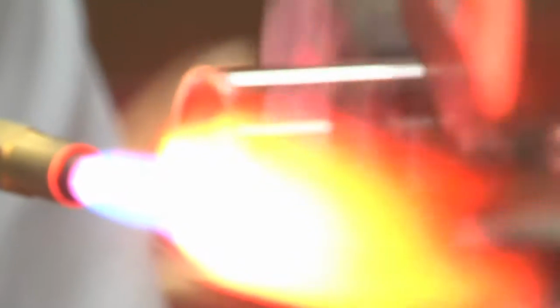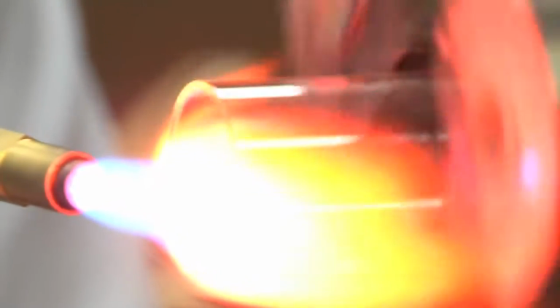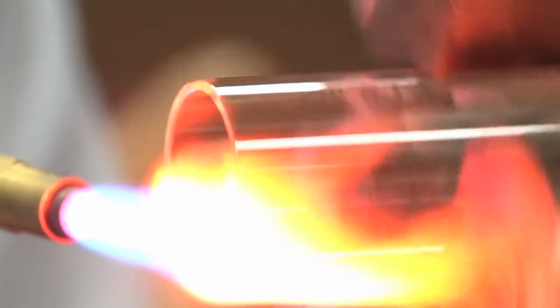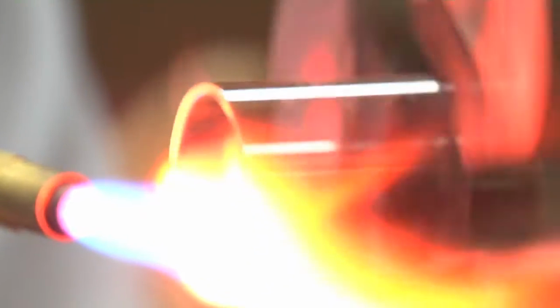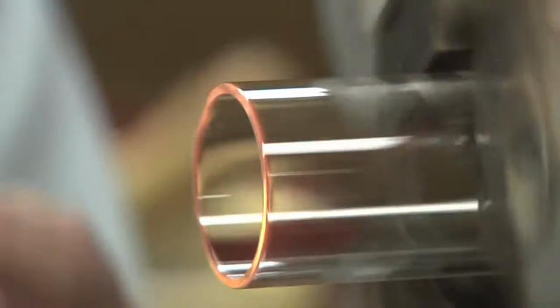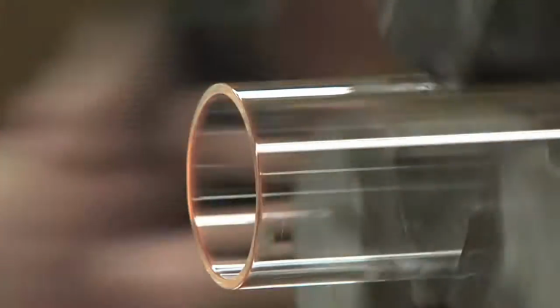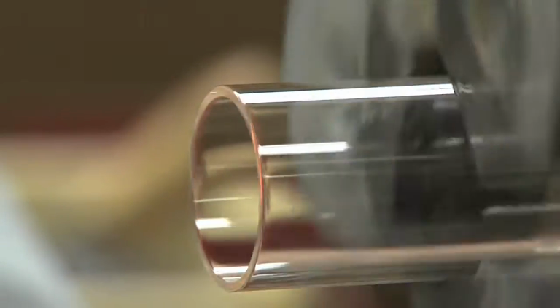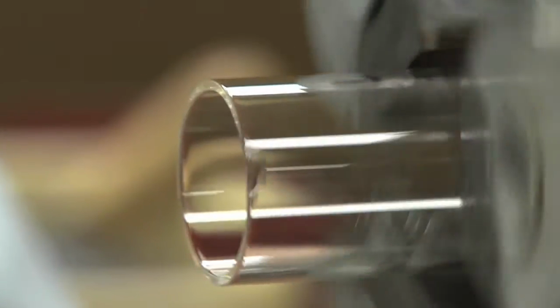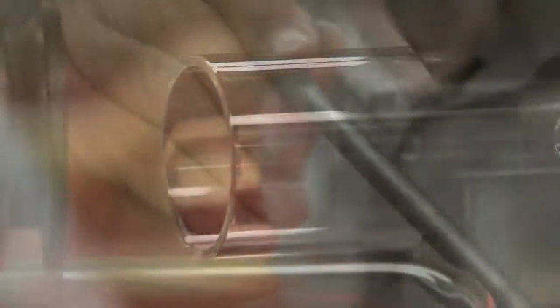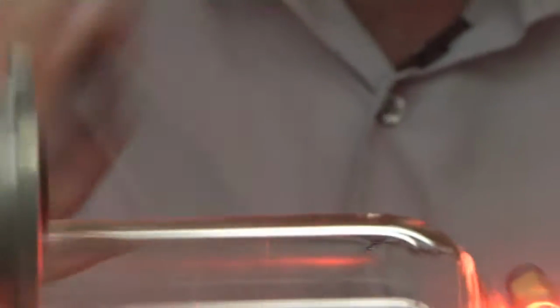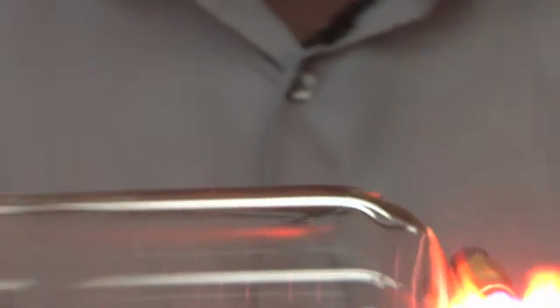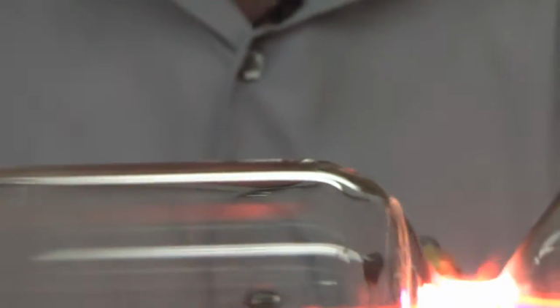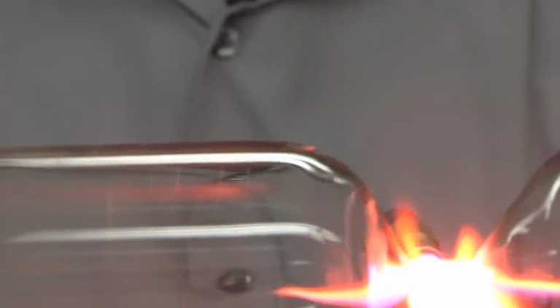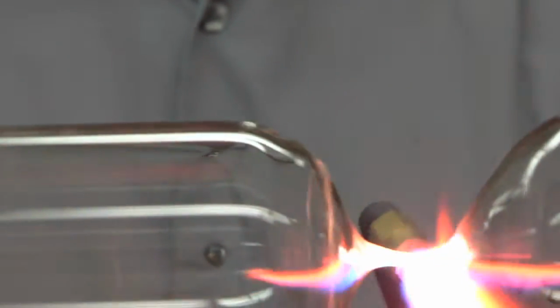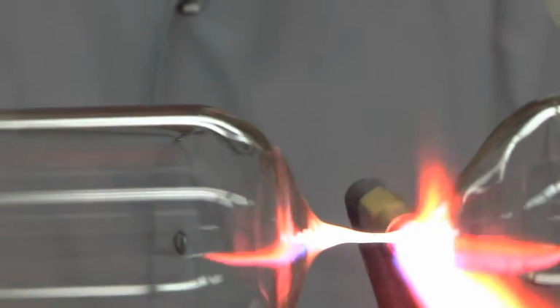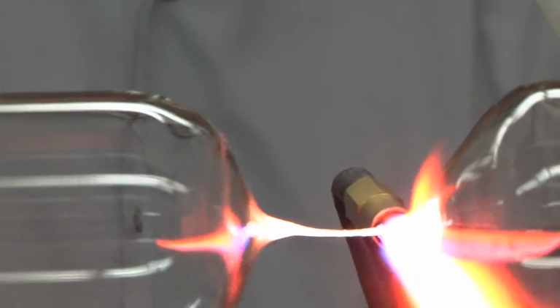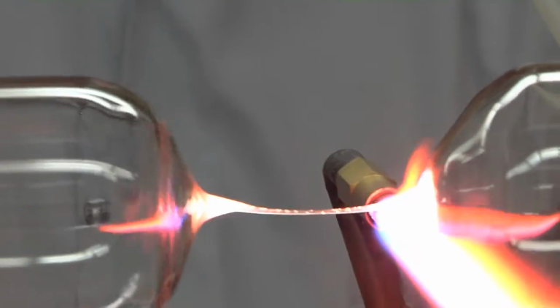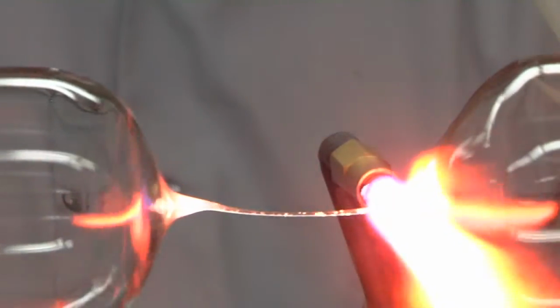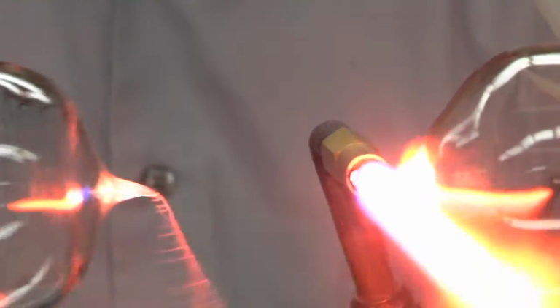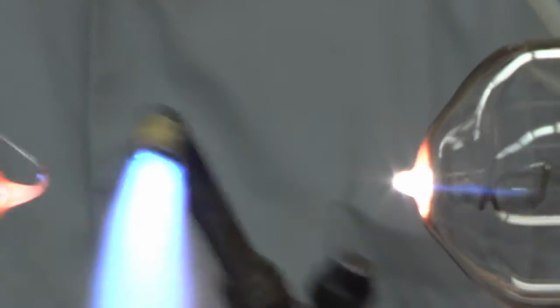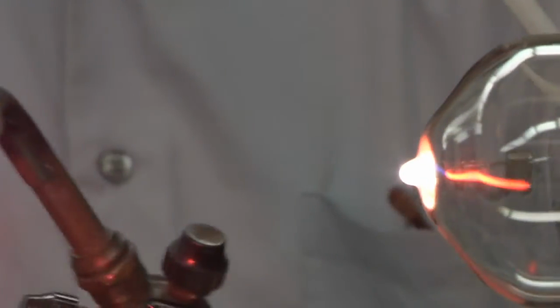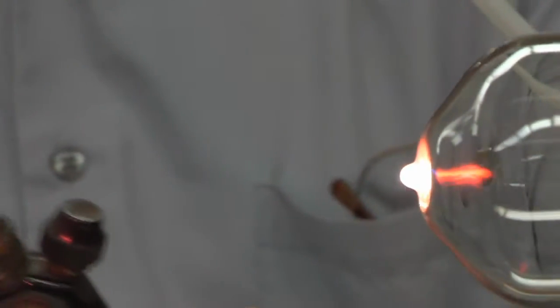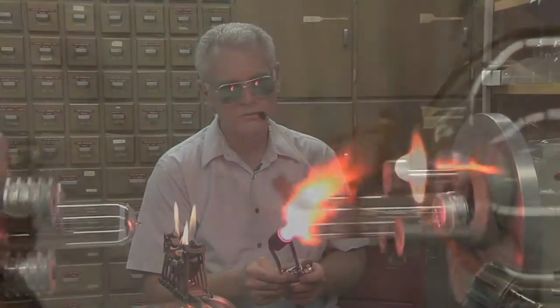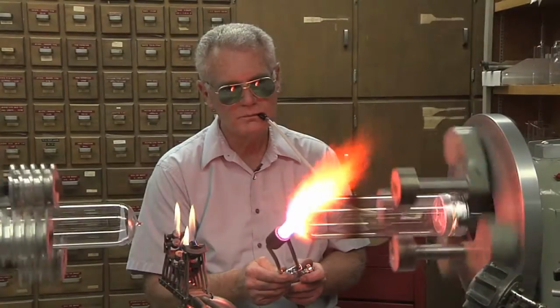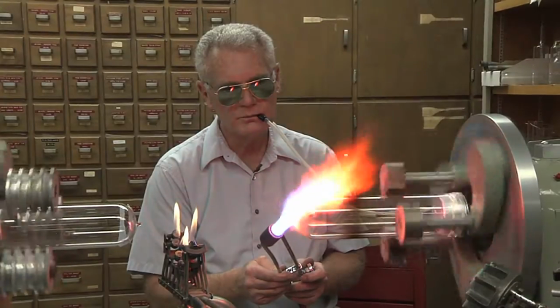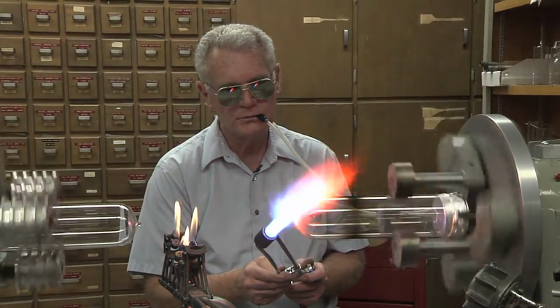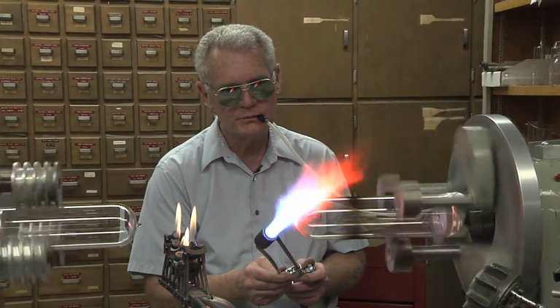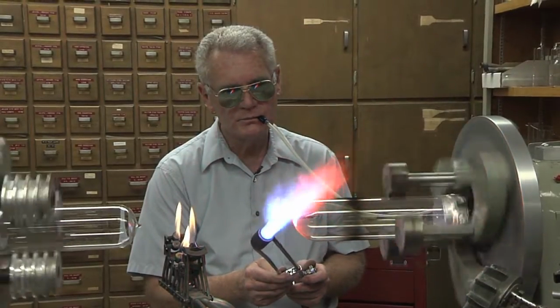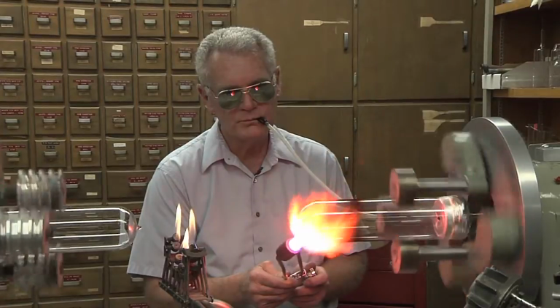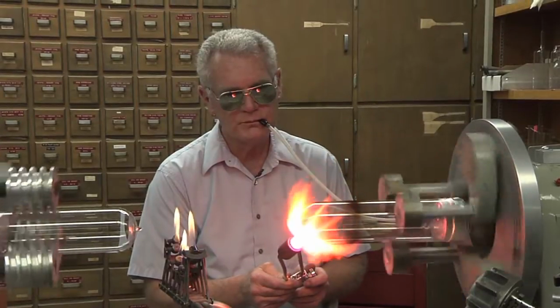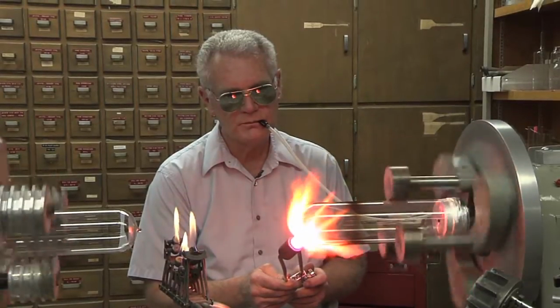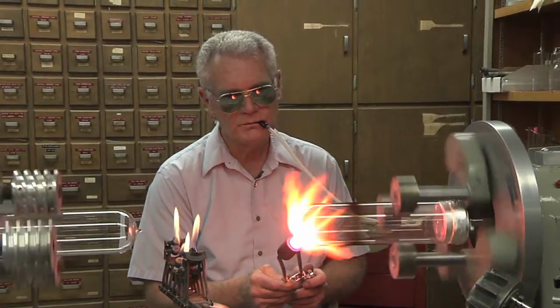Sometimes I know more about what they're doing than they do. It's the challenge of doing it that probably interests me the most. And then having a good piece of work come out — something that I can look at and be proud of — is very rewarding.